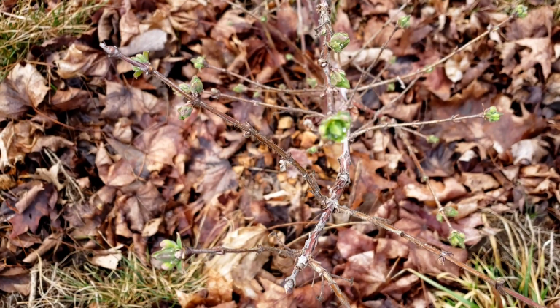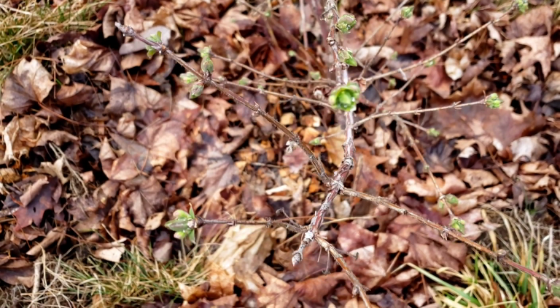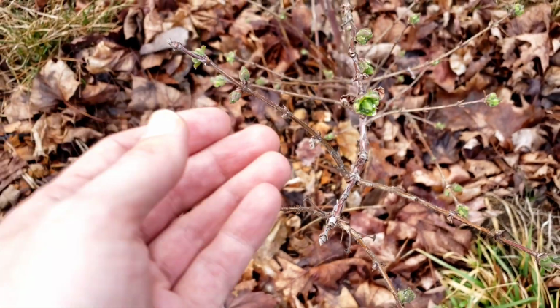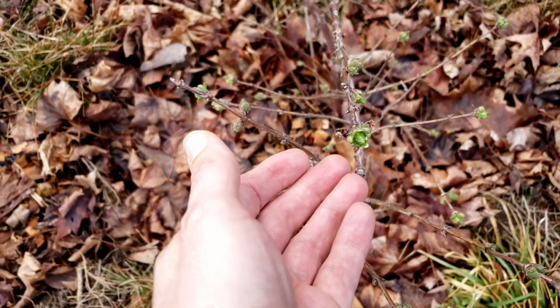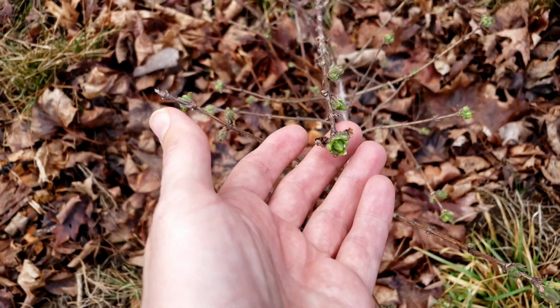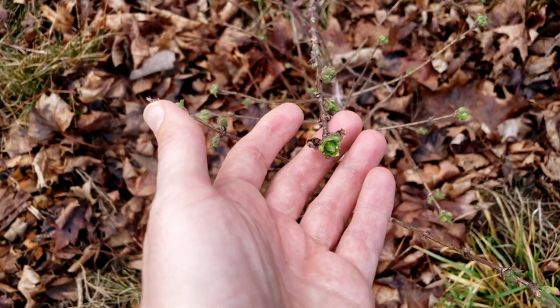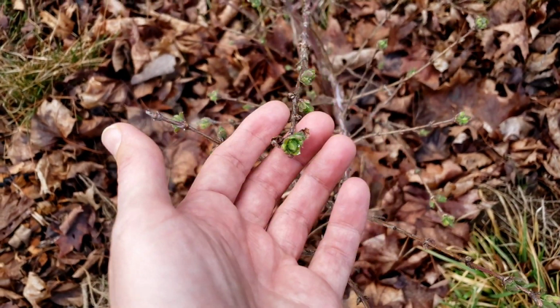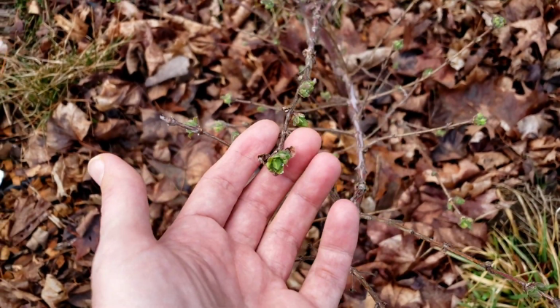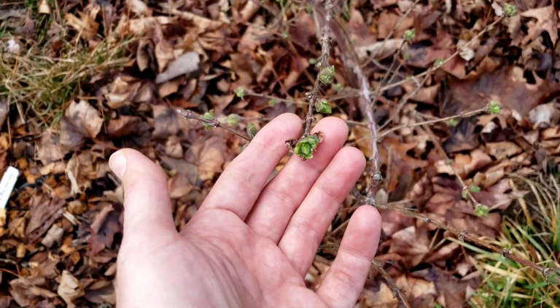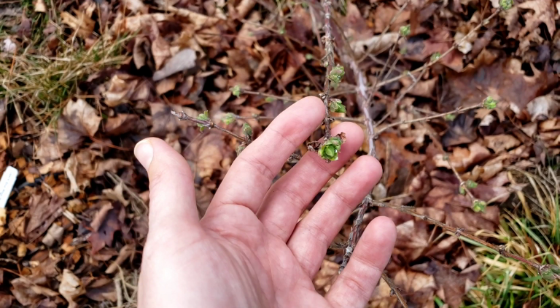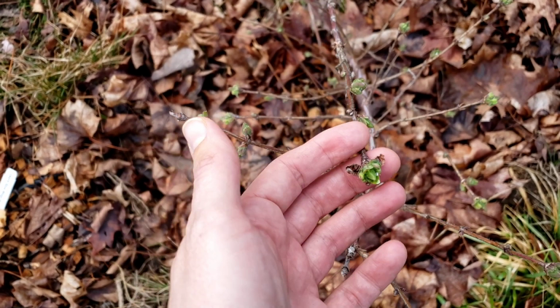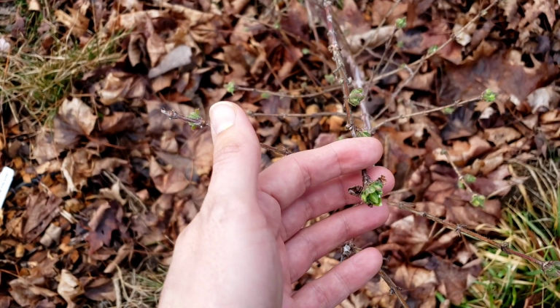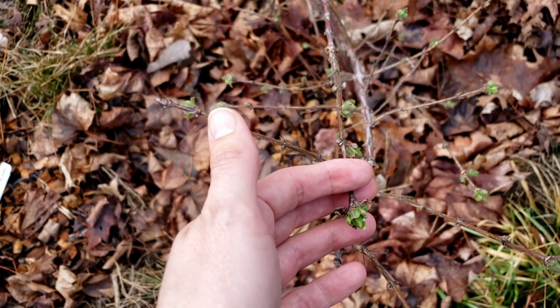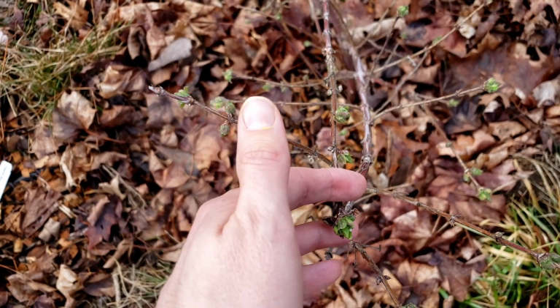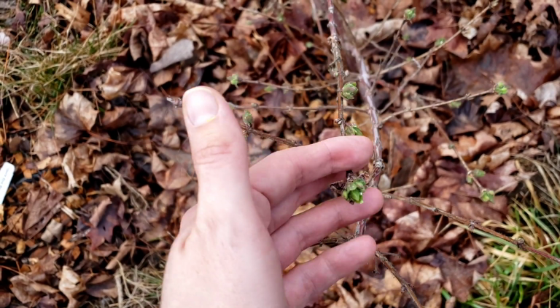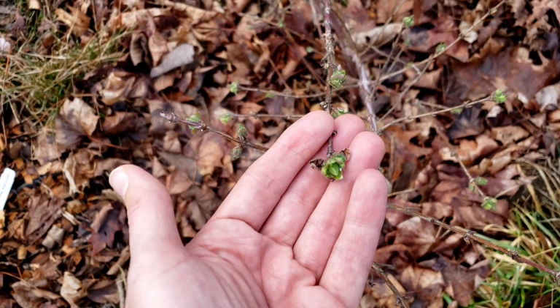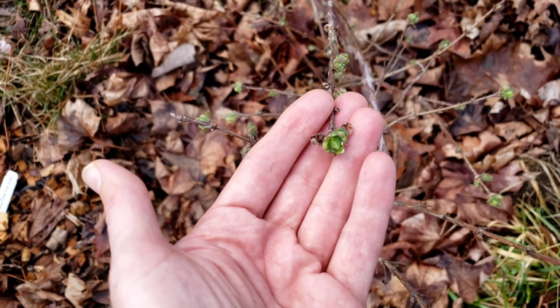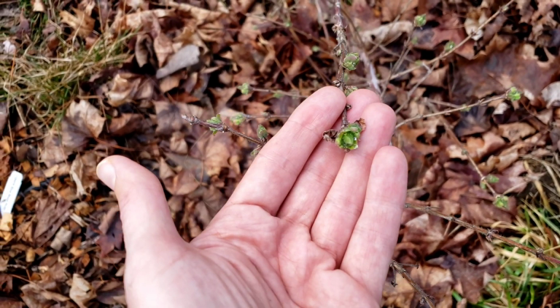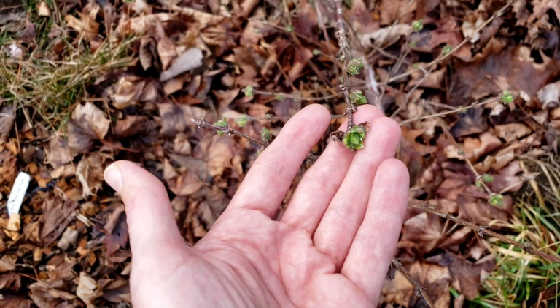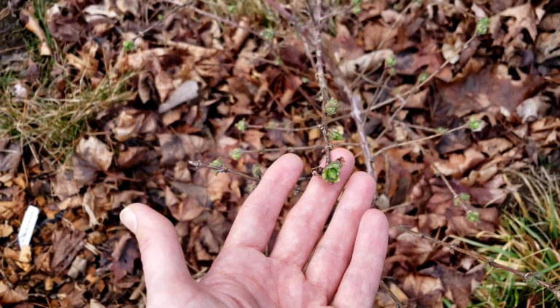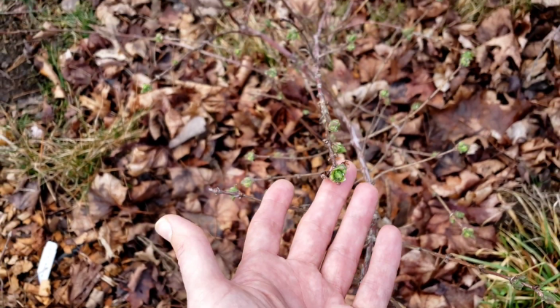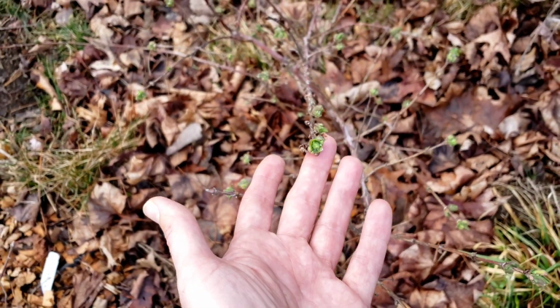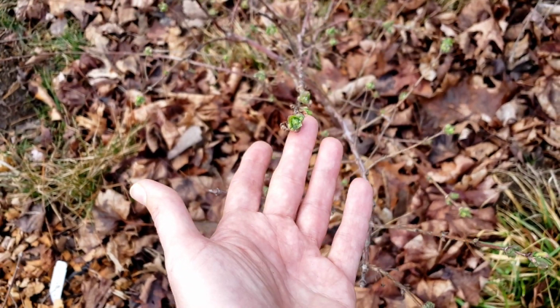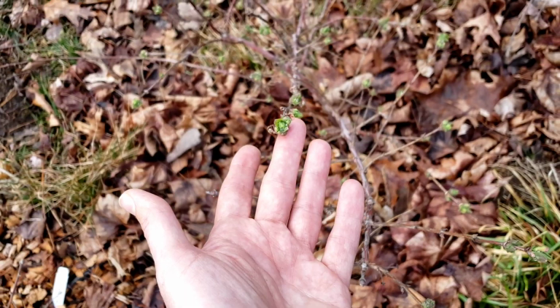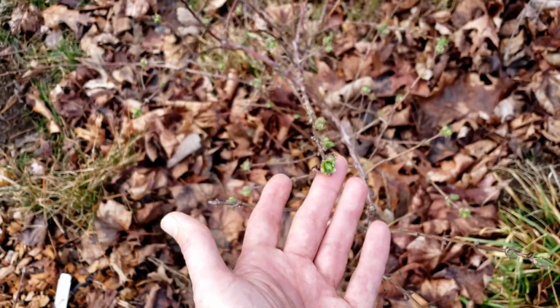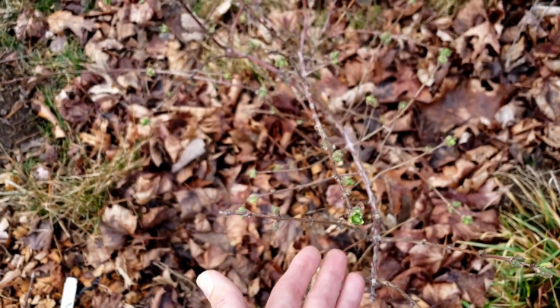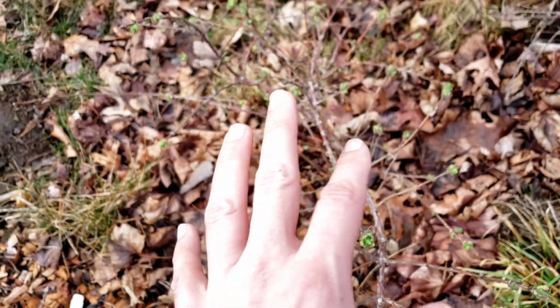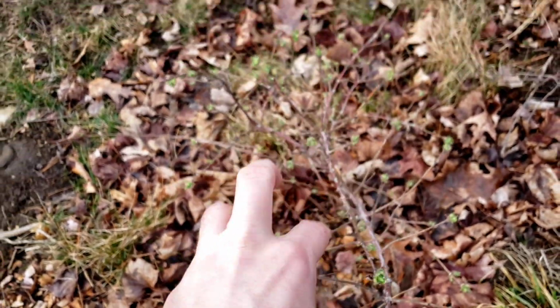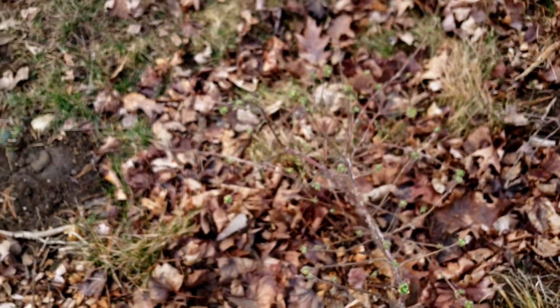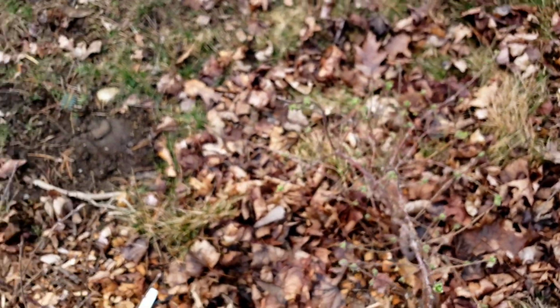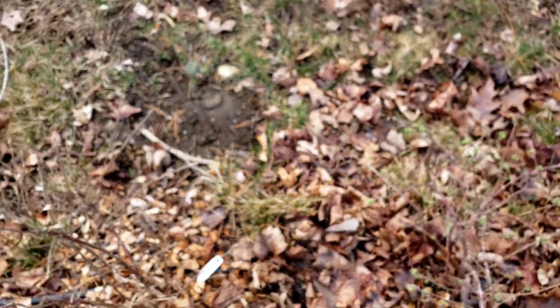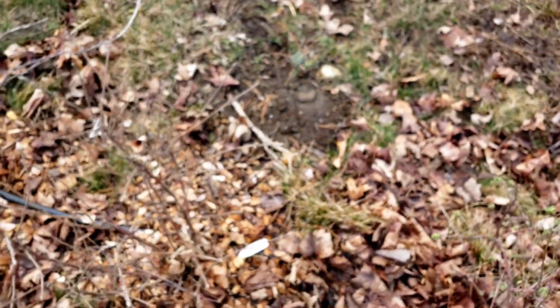I'm very excited because I was out here looking at the setup for this year's dirt garden and I was noticing that the honey berries — all the buds are starting to open, so all my berry bushes are coming to life.